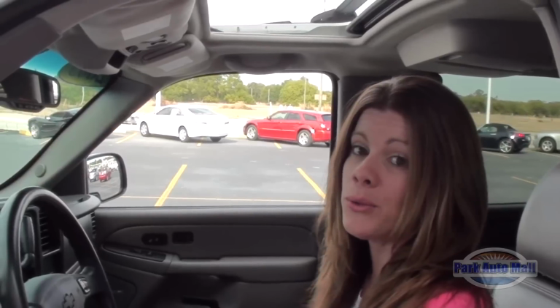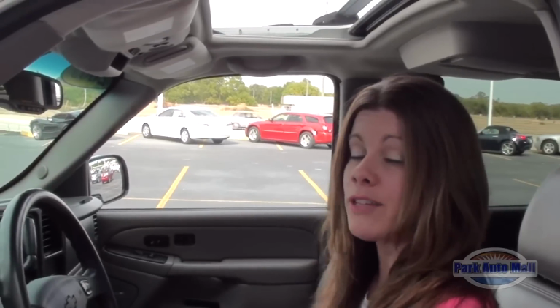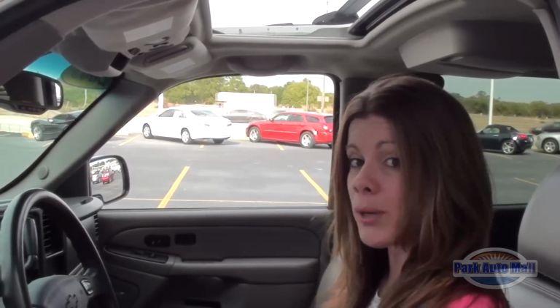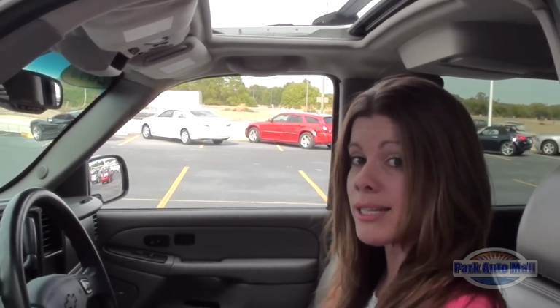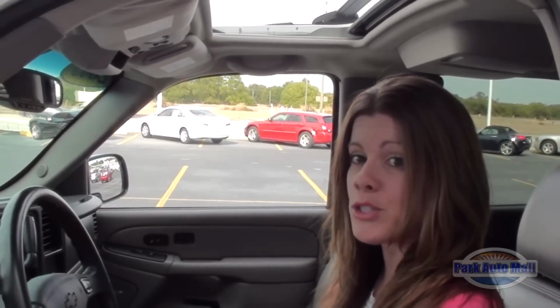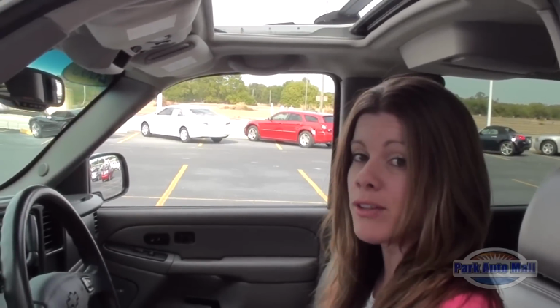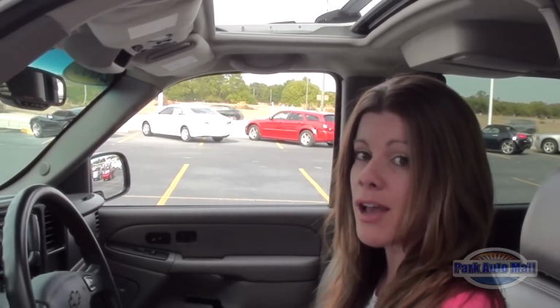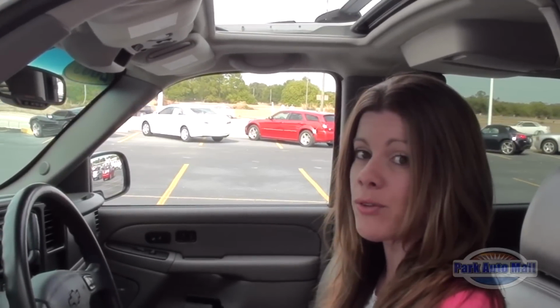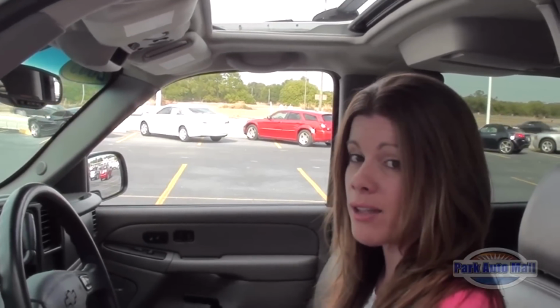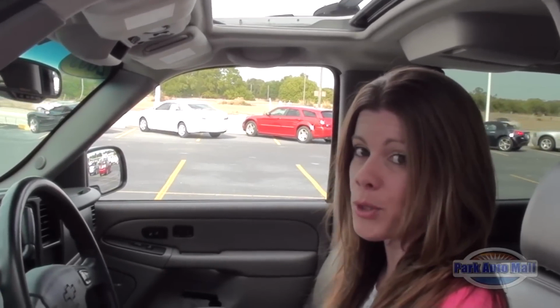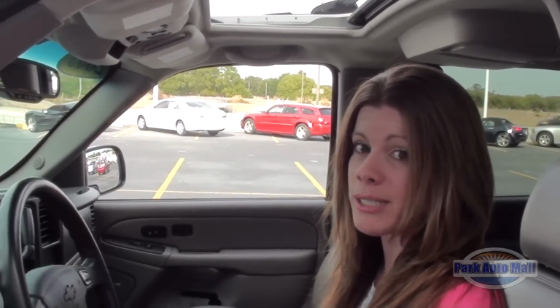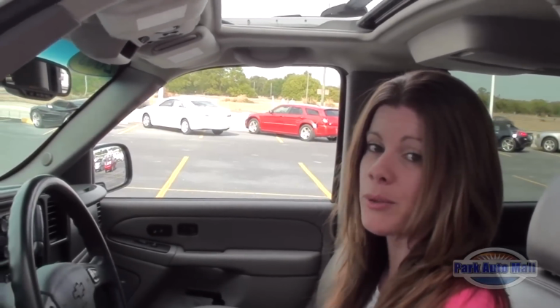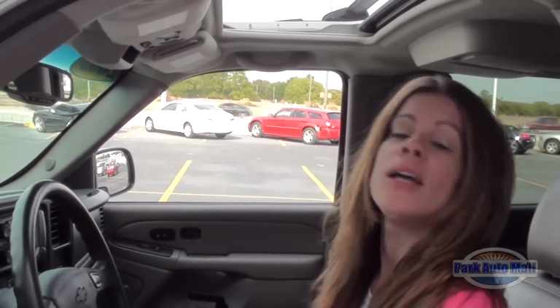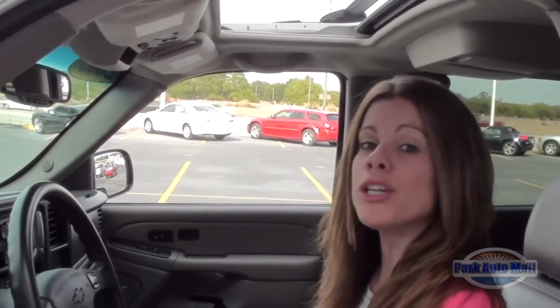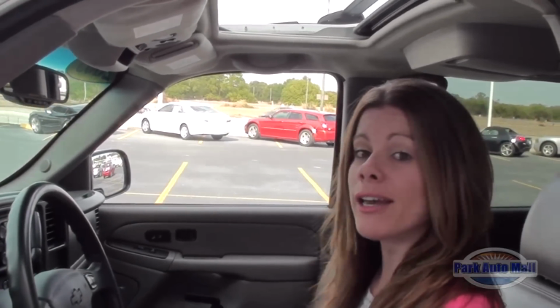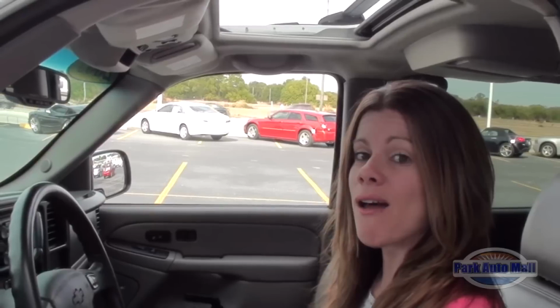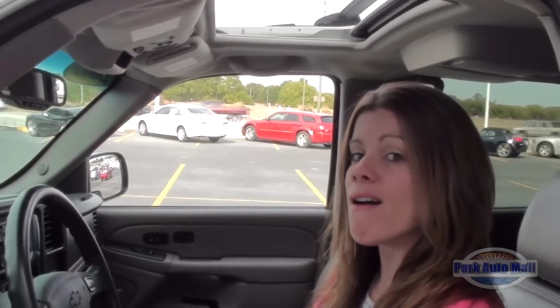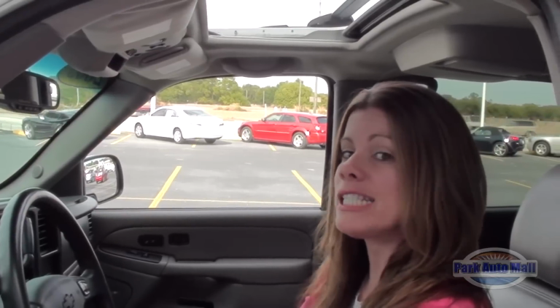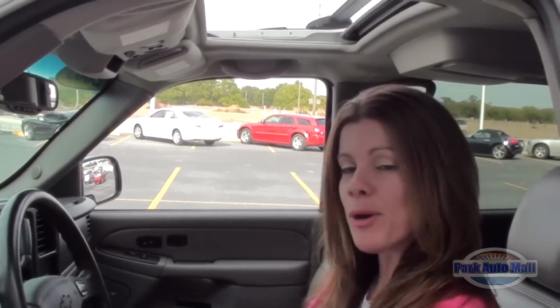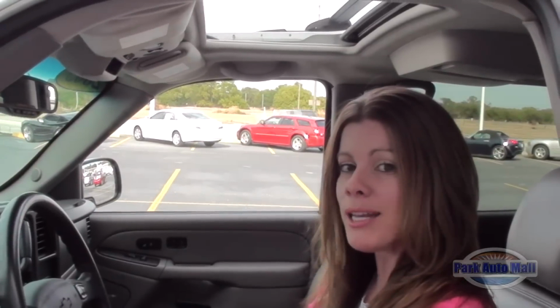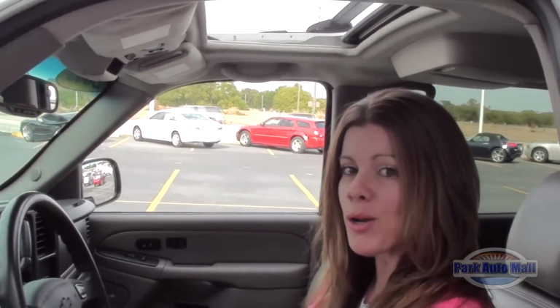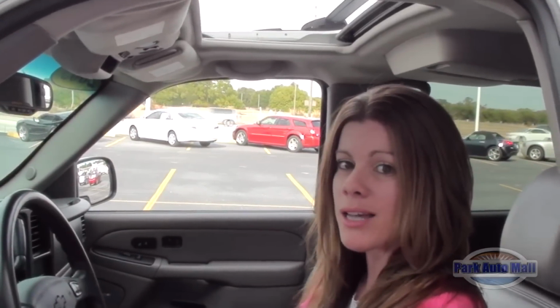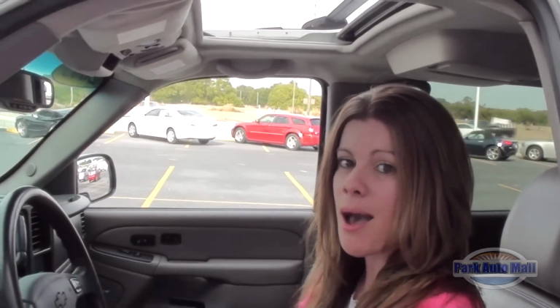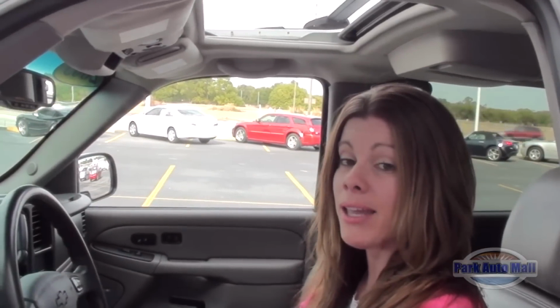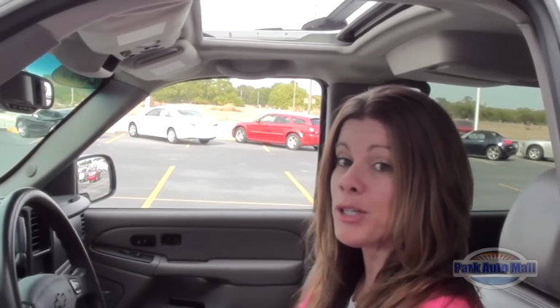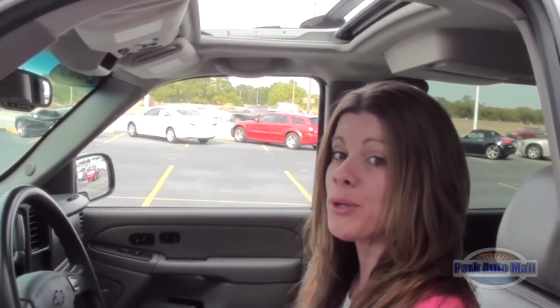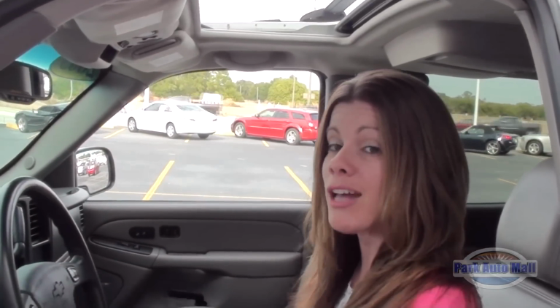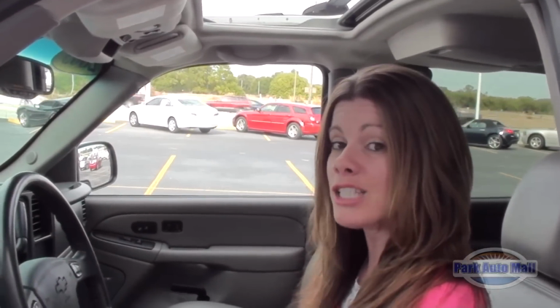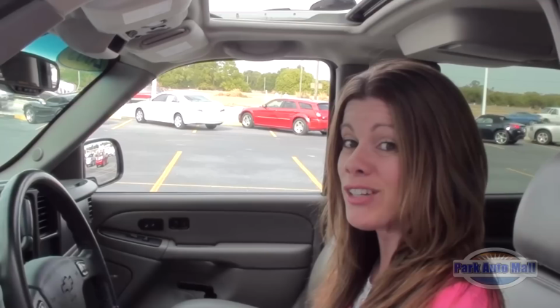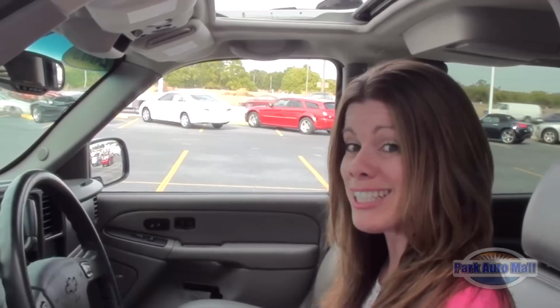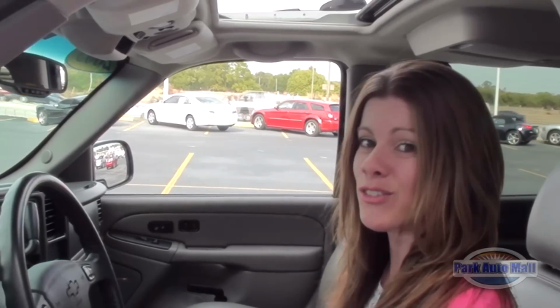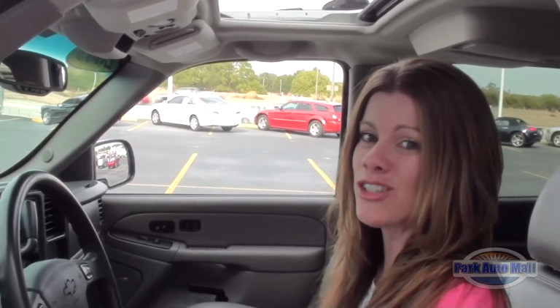You can give us a ring at 727-545-3100. You can check it out on our outstanding website at parkautomall.com, and be sure to come down and ask for Tiffany so I can take you for a test drive.